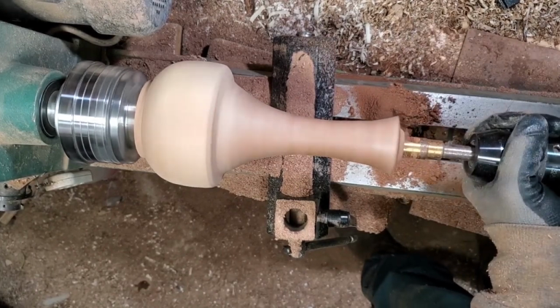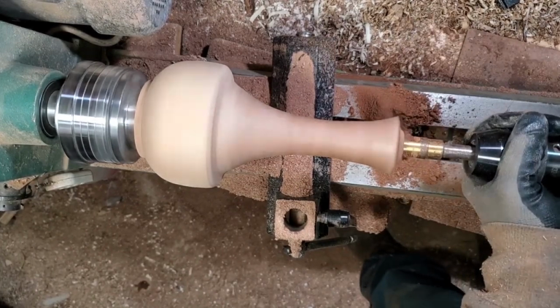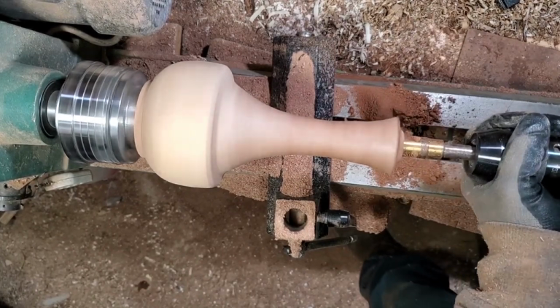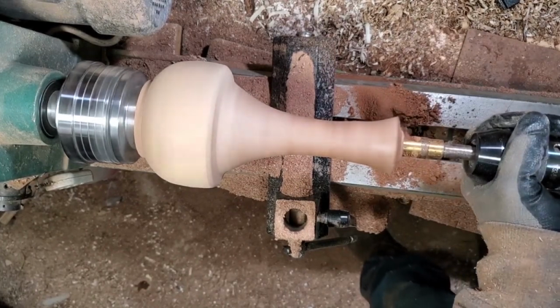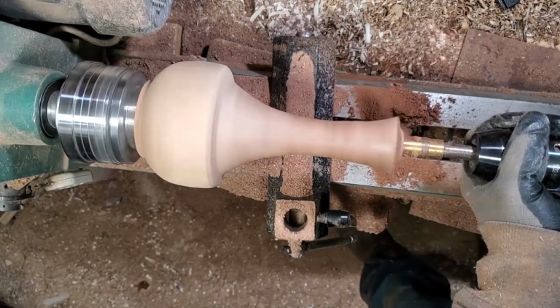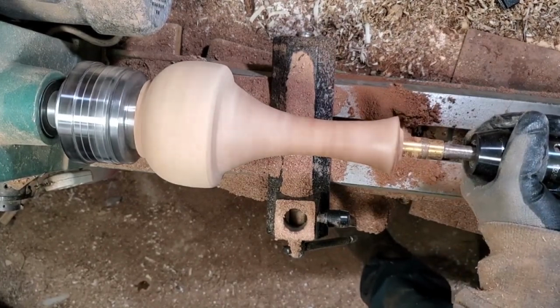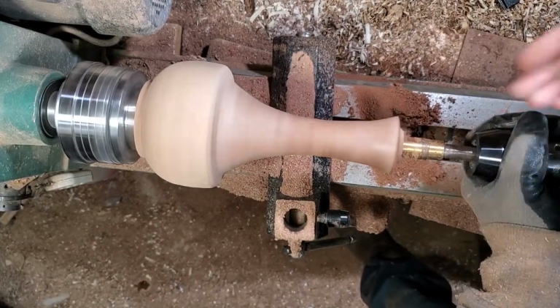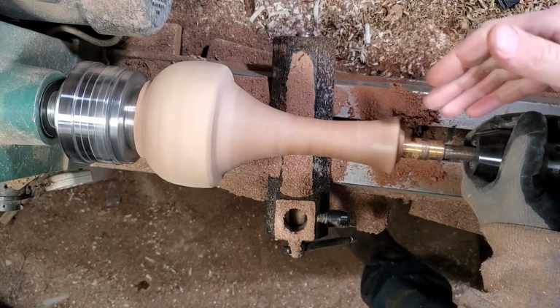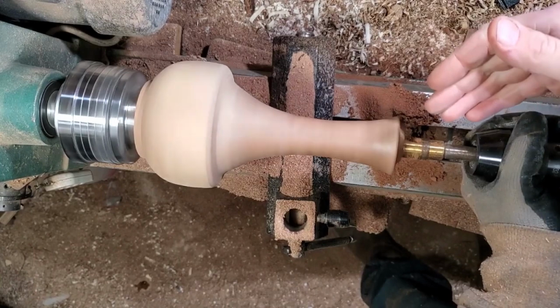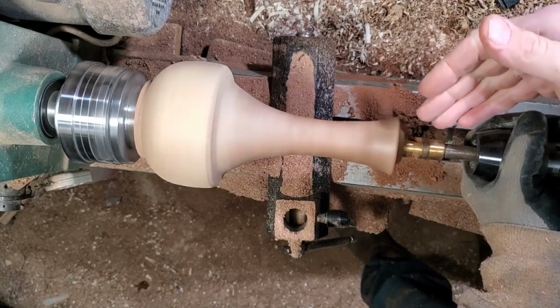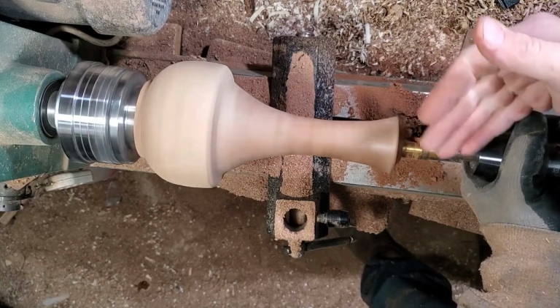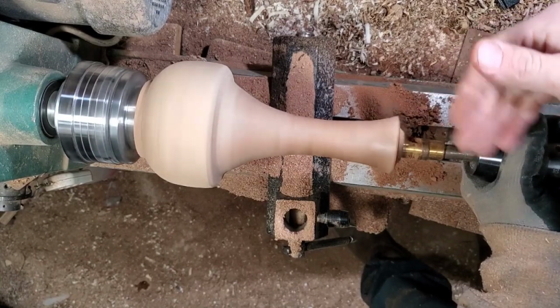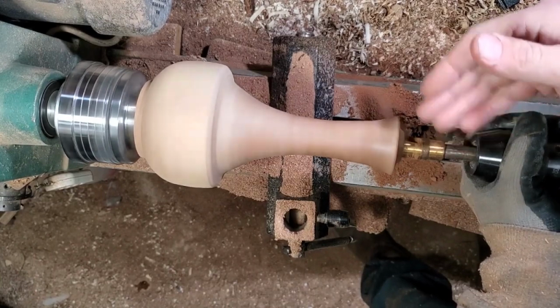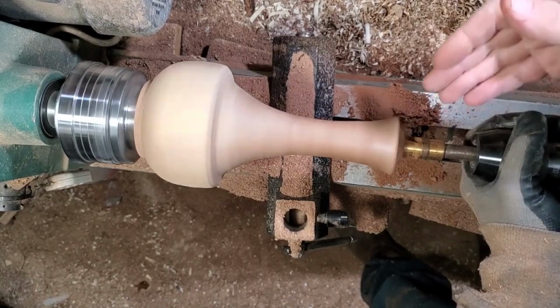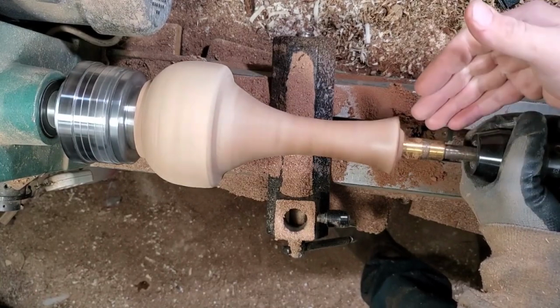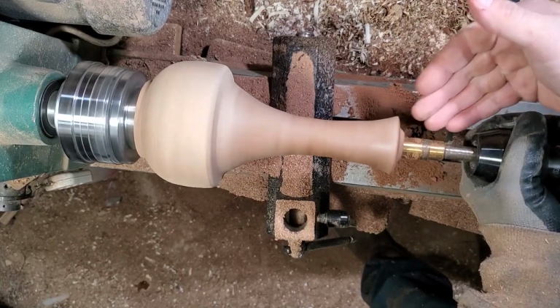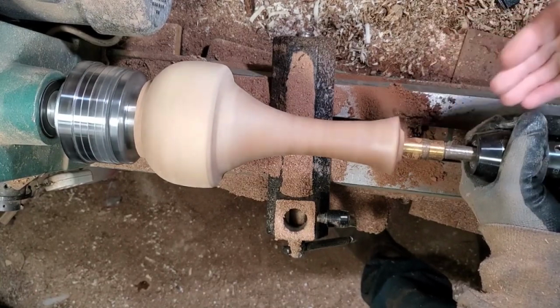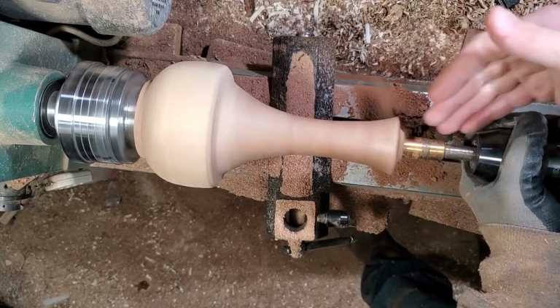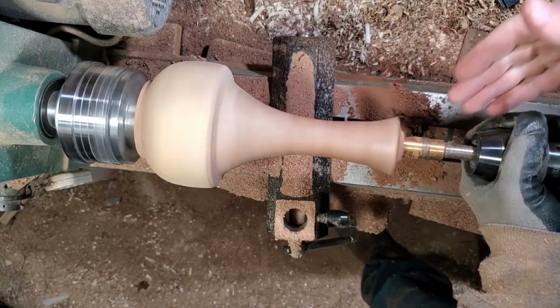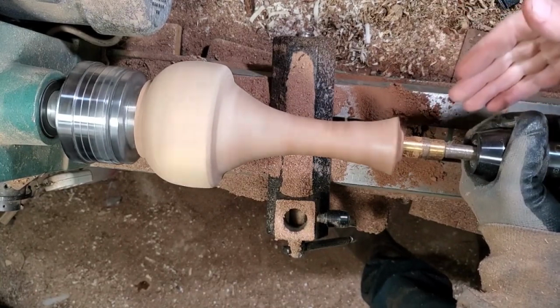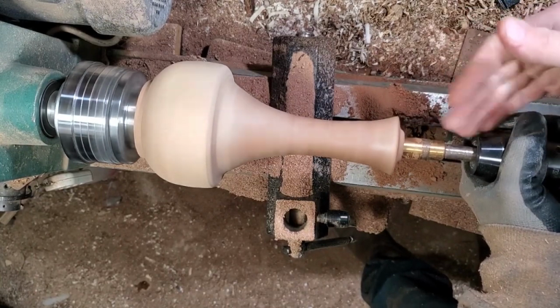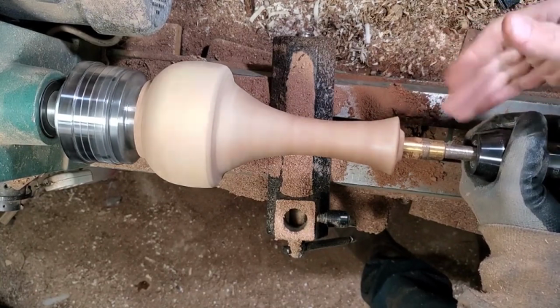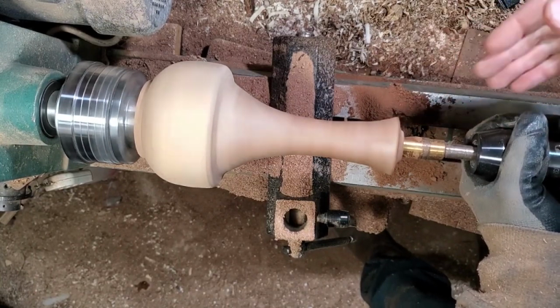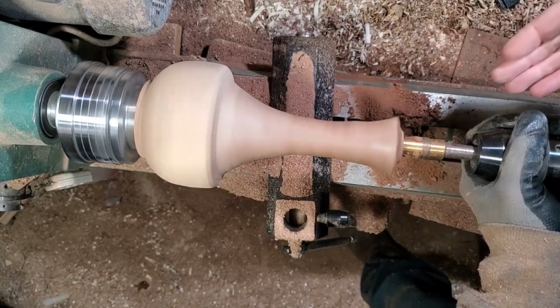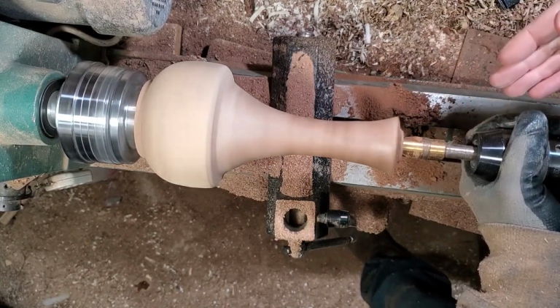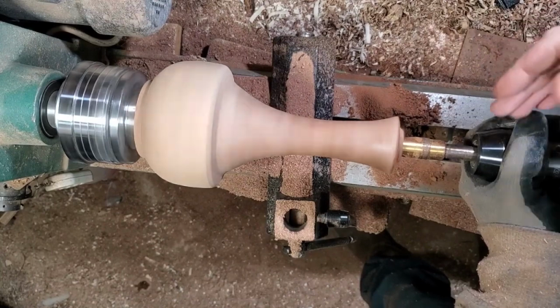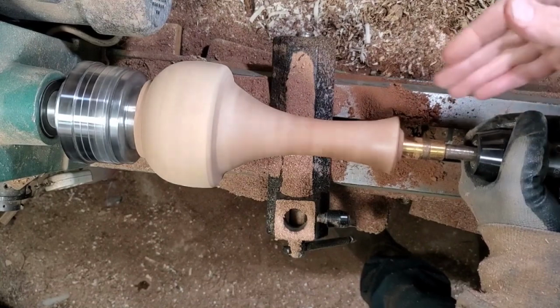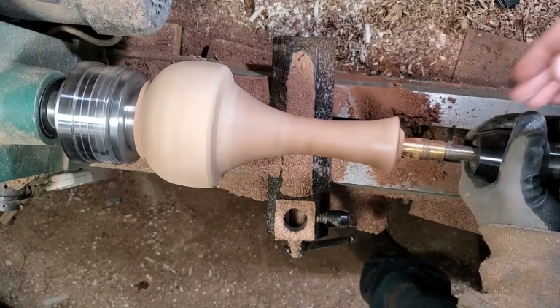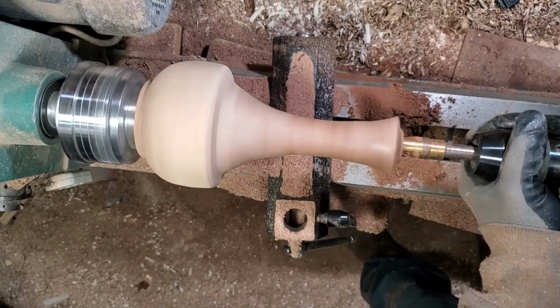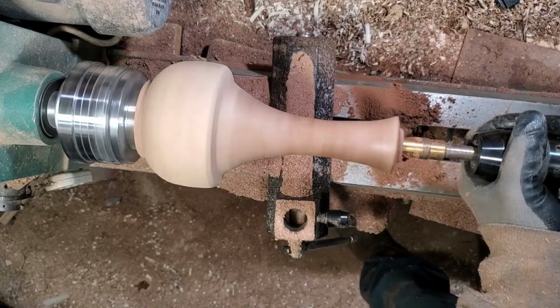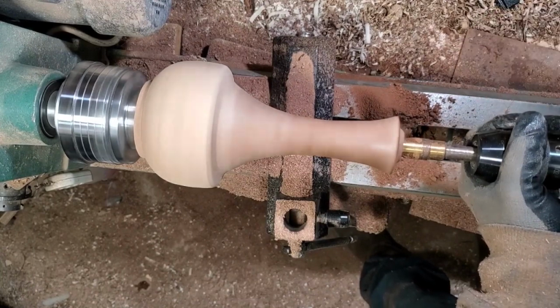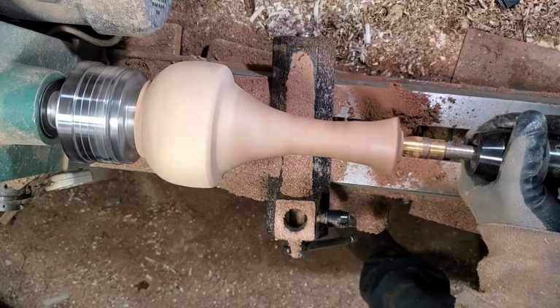You wonder why I'm holding here — I'm letting the flutes of the drill bit bring out the sawdust. They will bring it out eventually, you just got to give it time to work its way out.